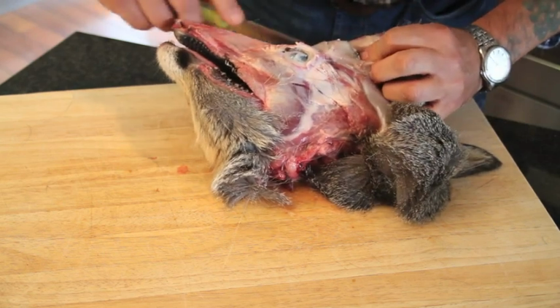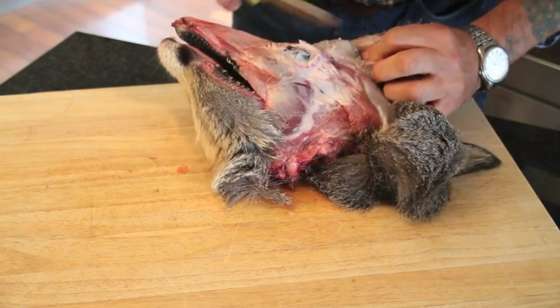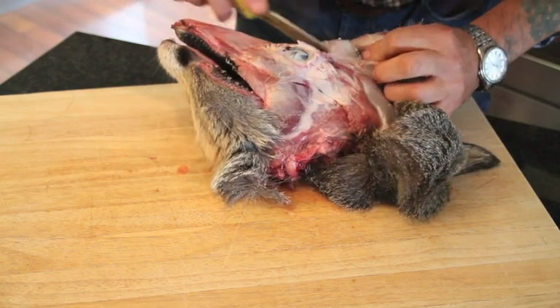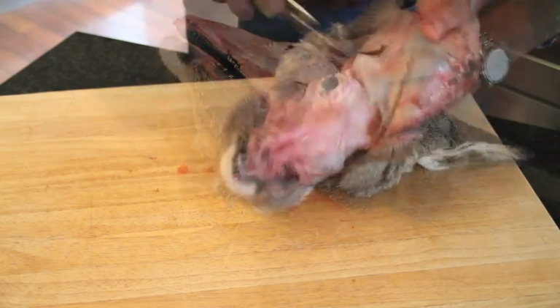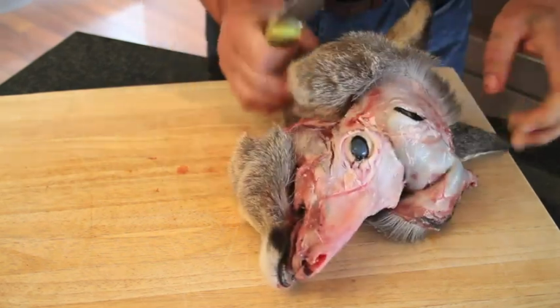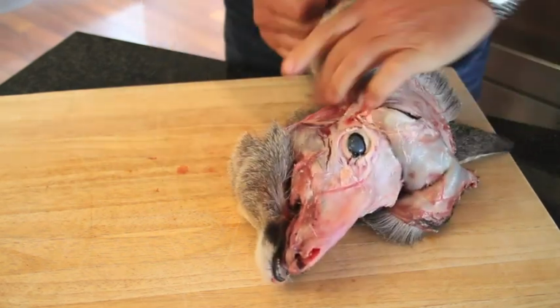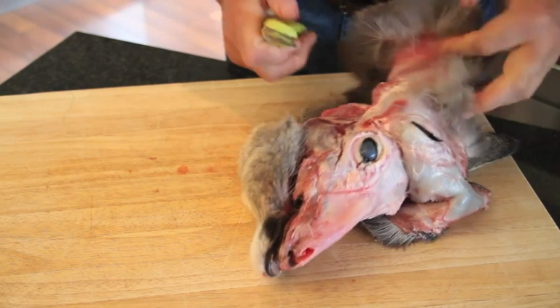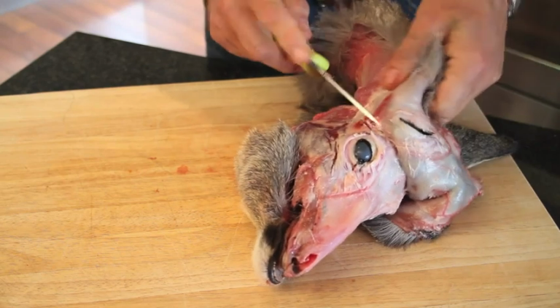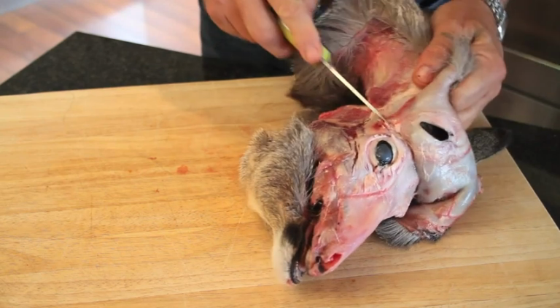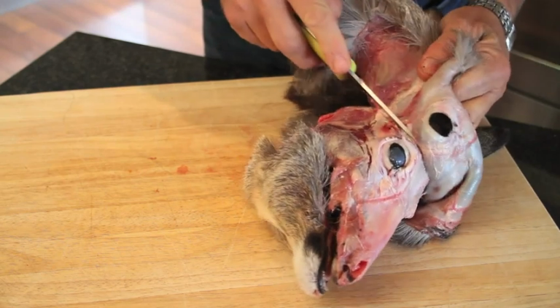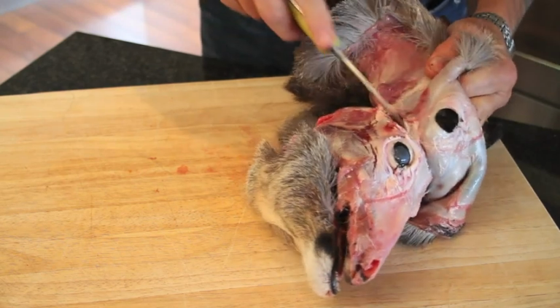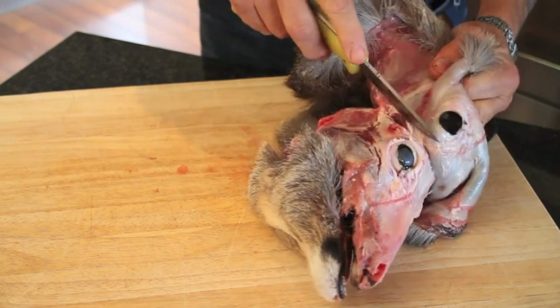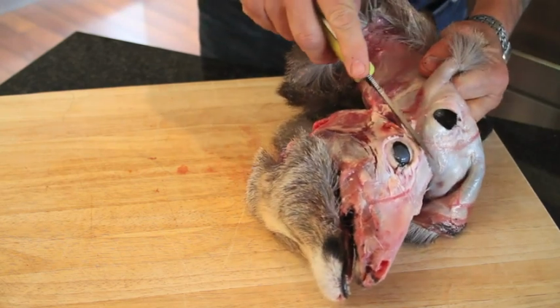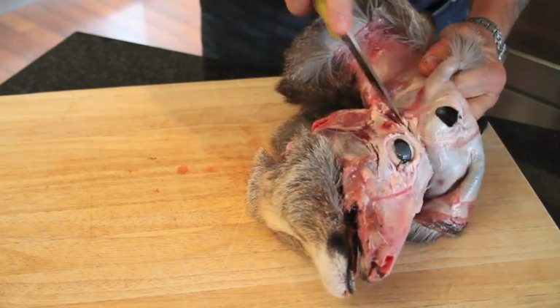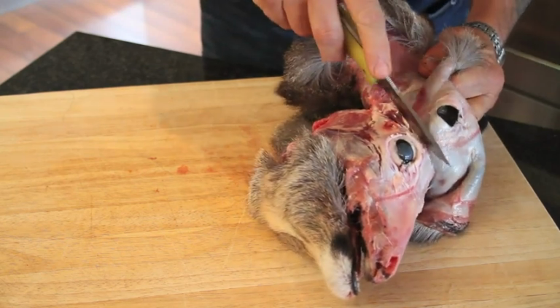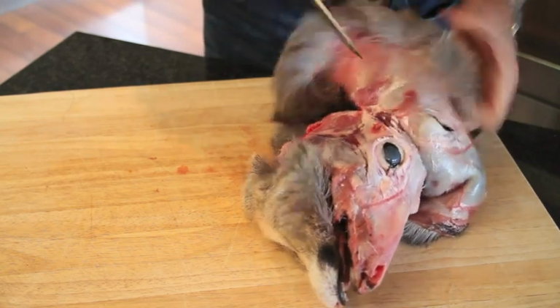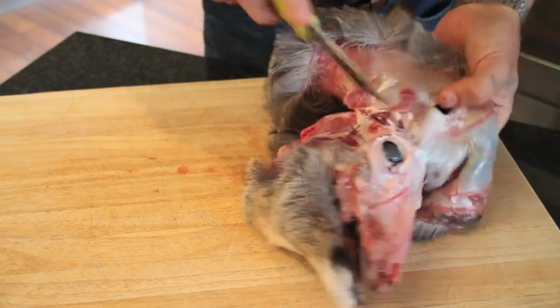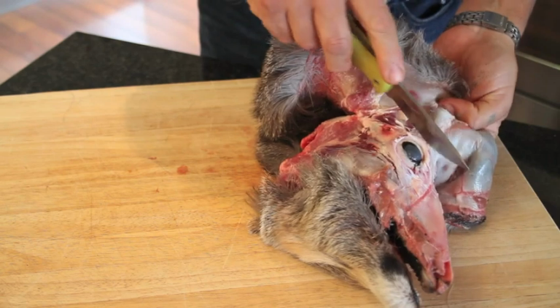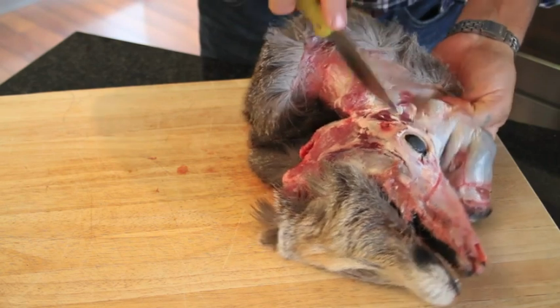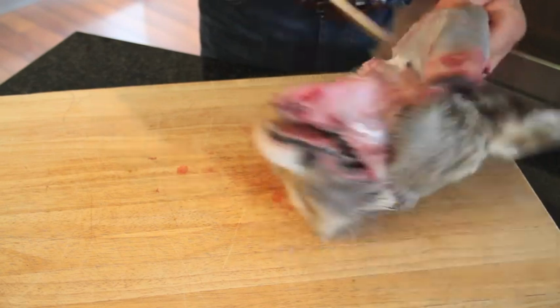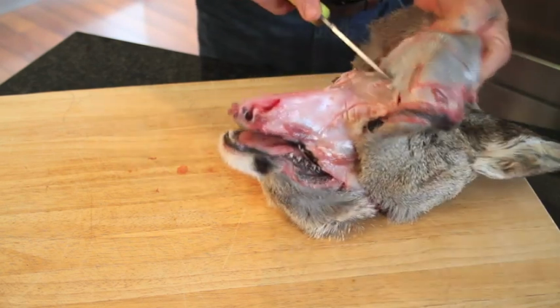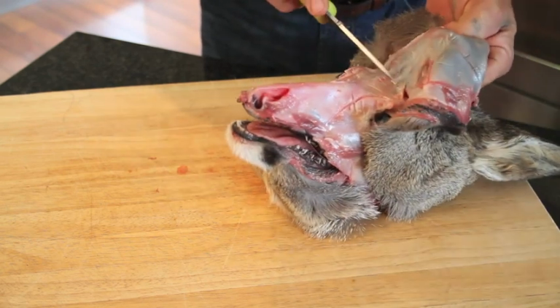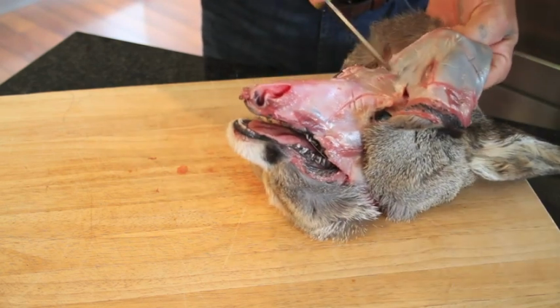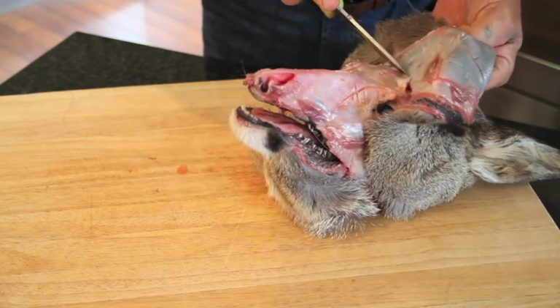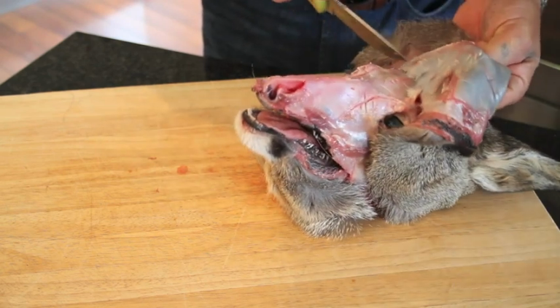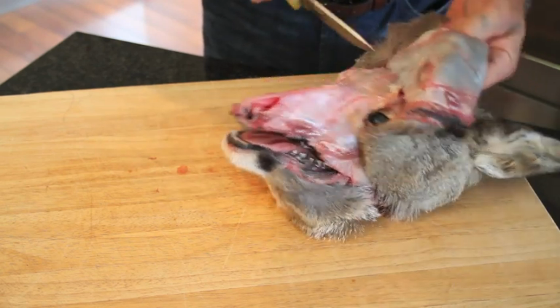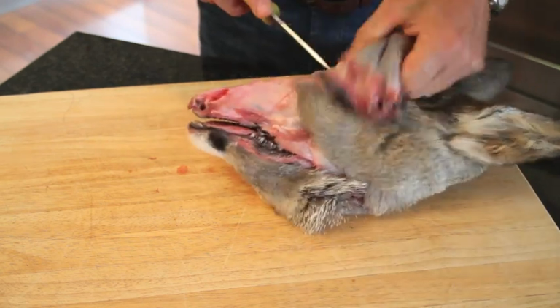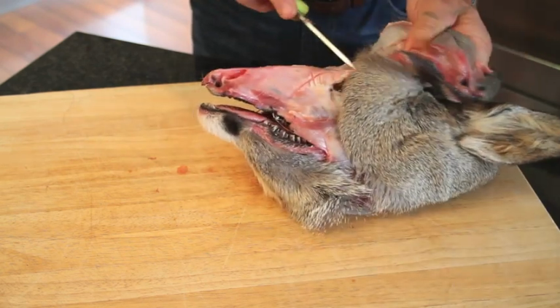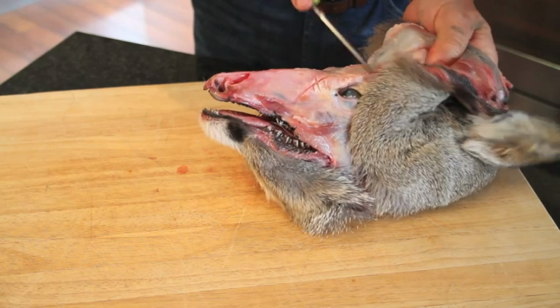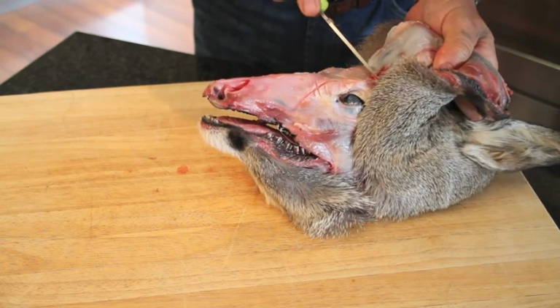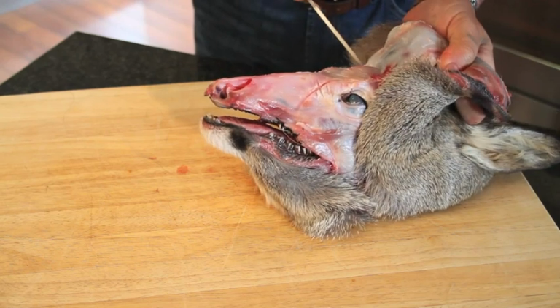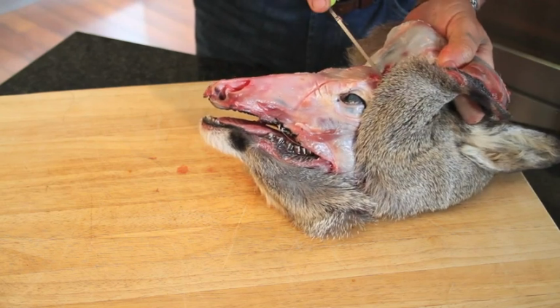Carry on towards the top of the skull. The only obstacle left now is the ears.